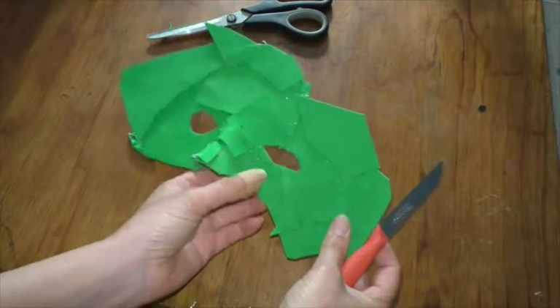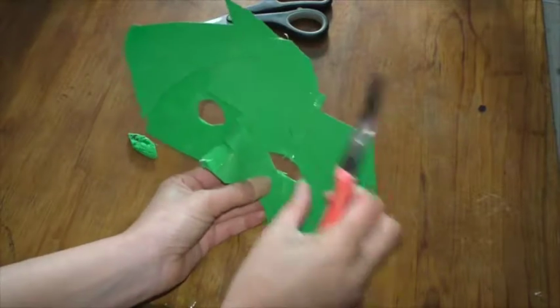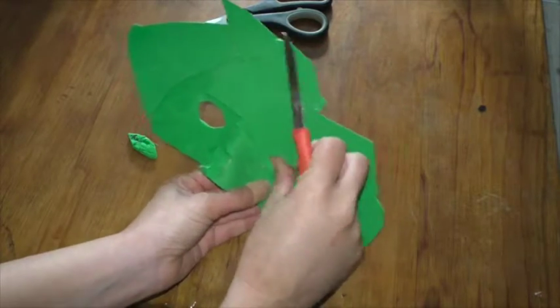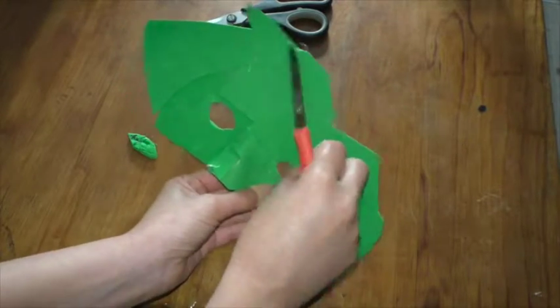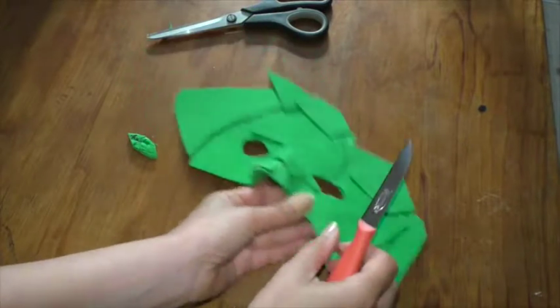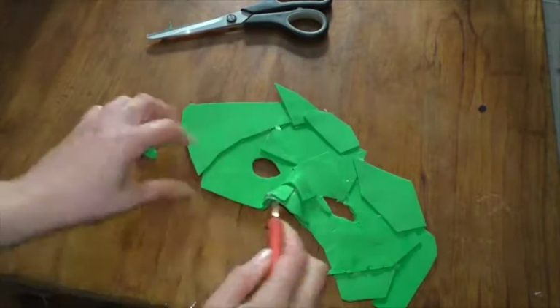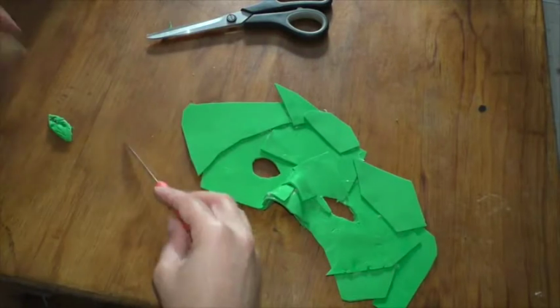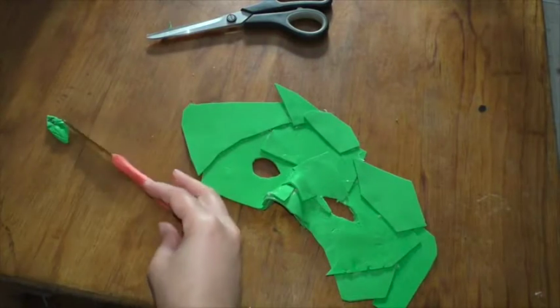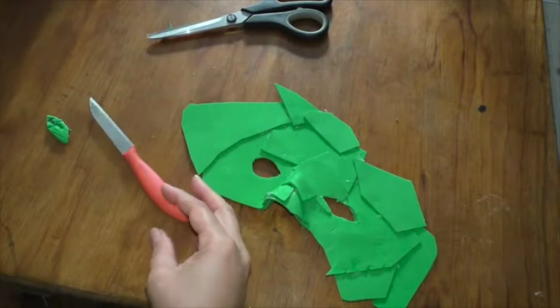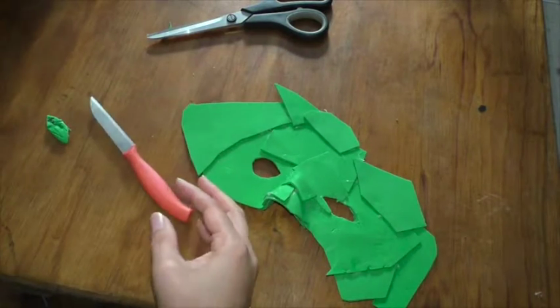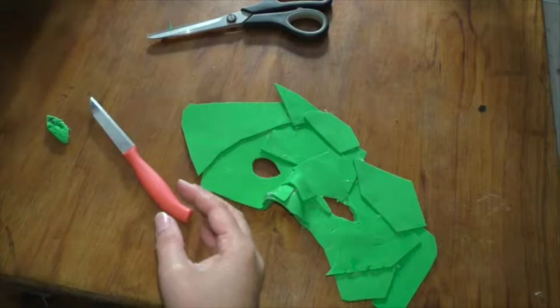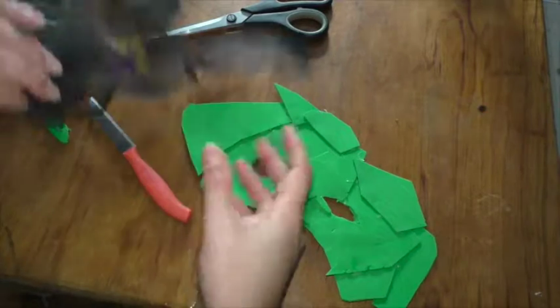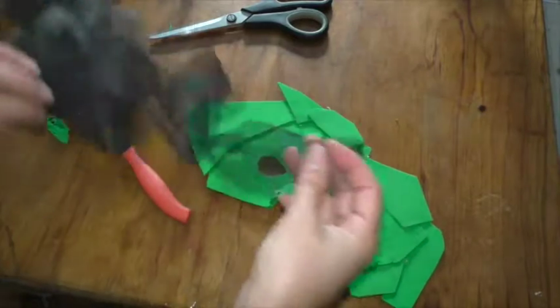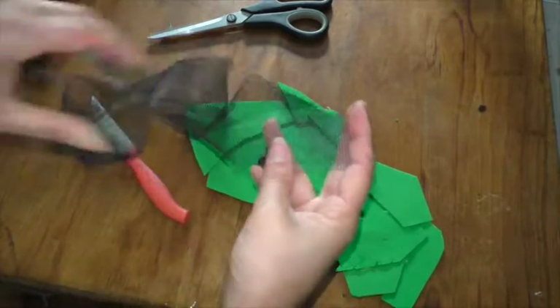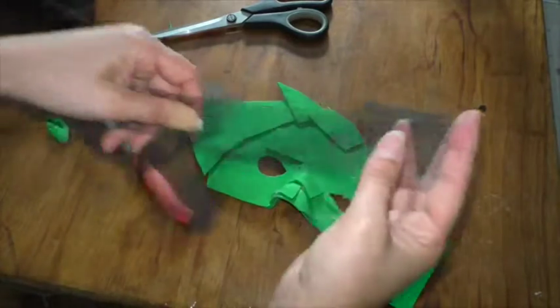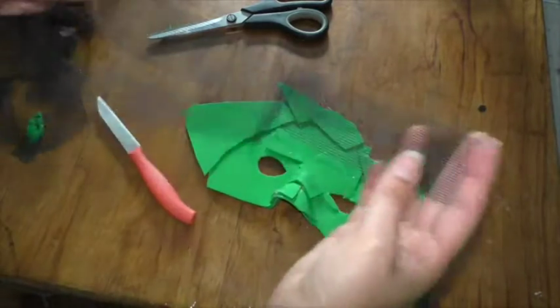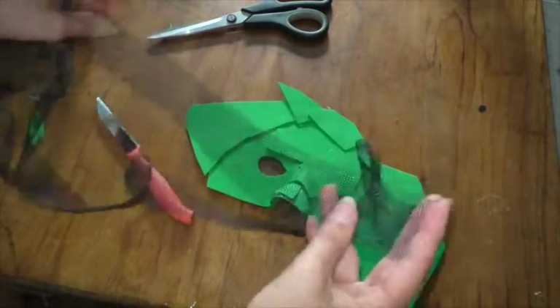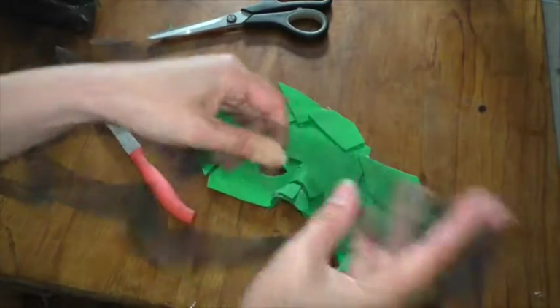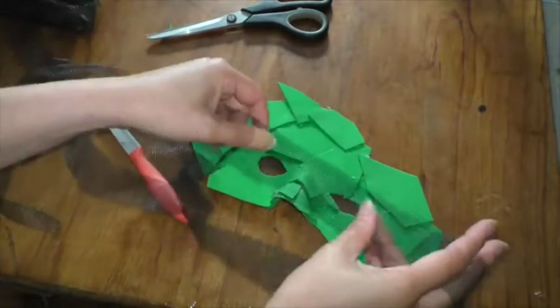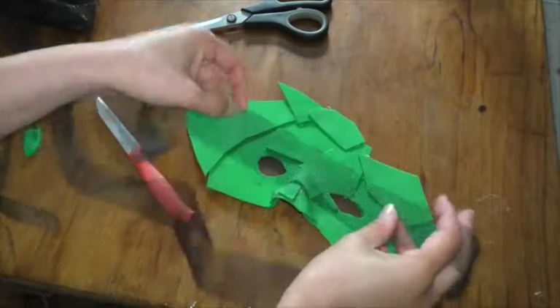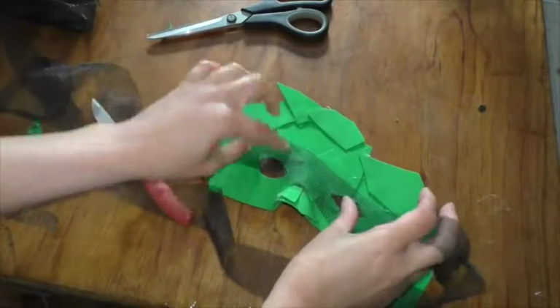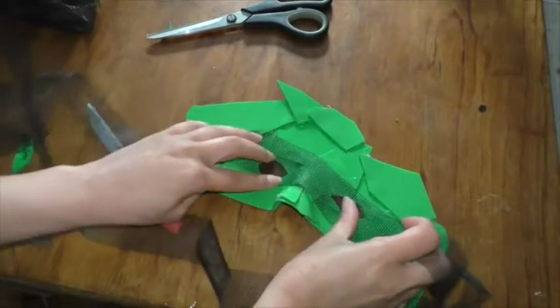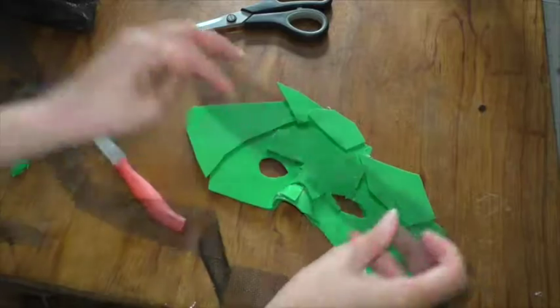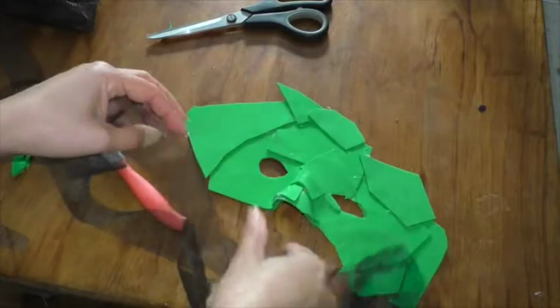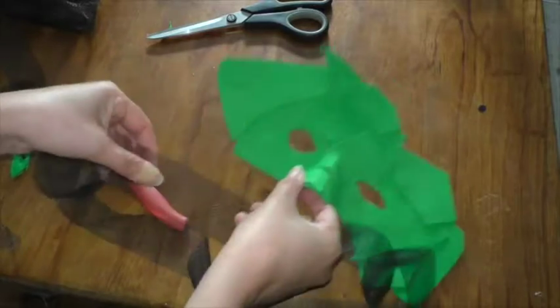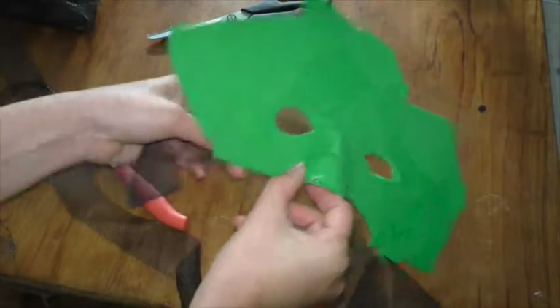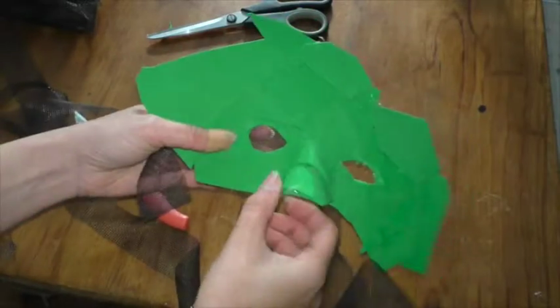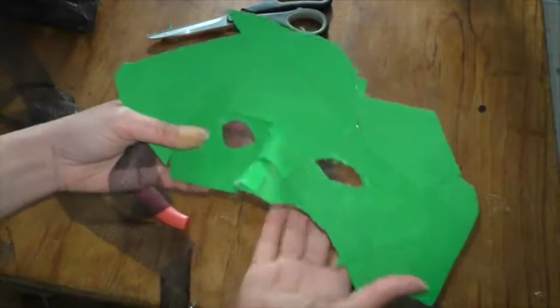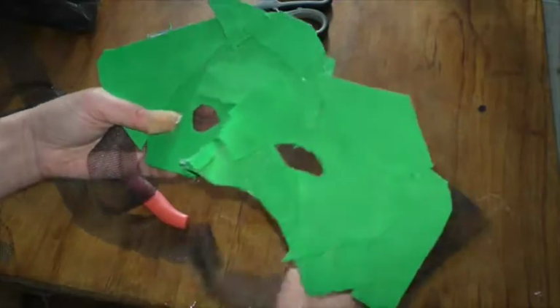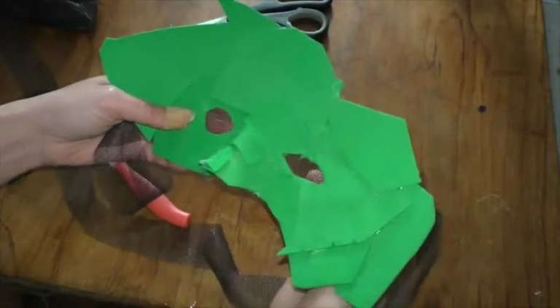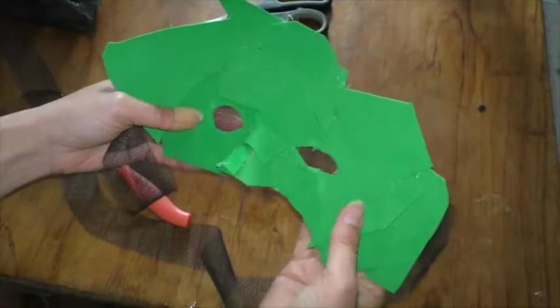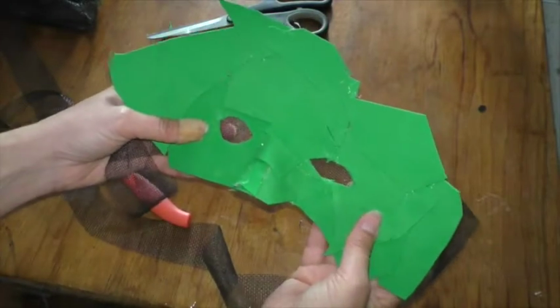There we go — a bit of an odd eye shape. I've got a bit of fly wire that I'm planning to put underneath the eyes or something like that, but that will be after it's all painted.